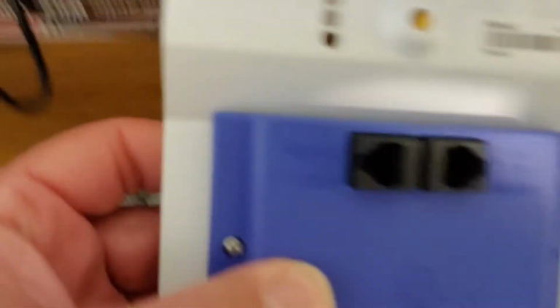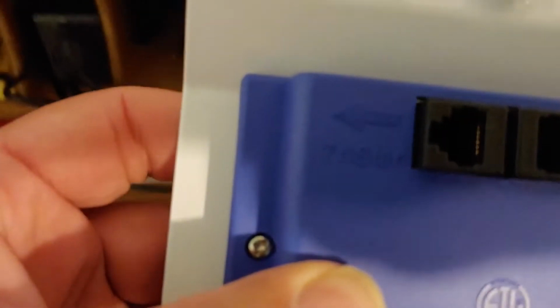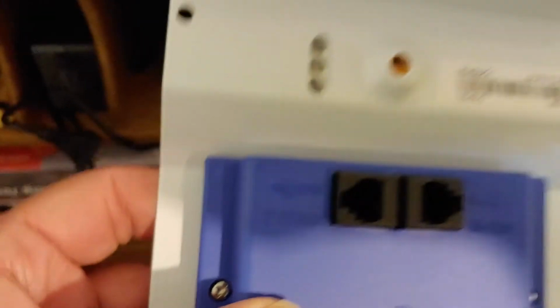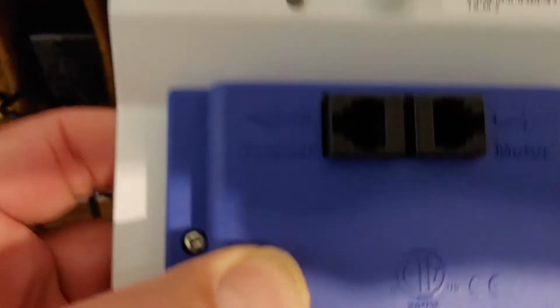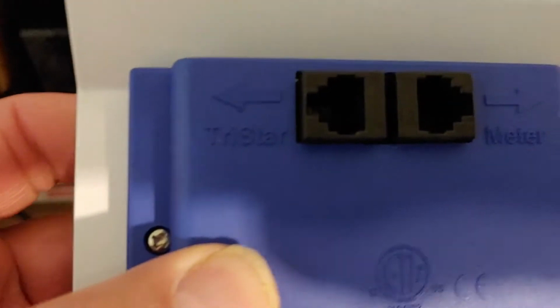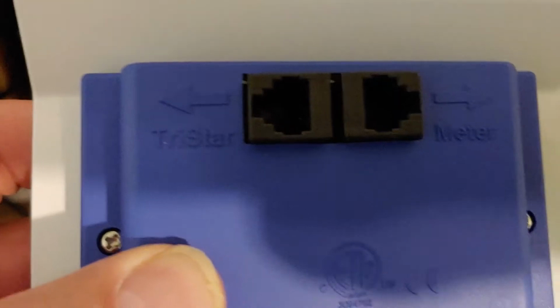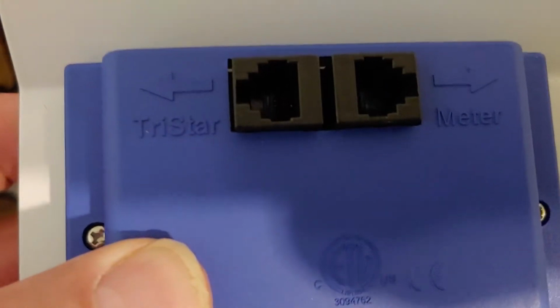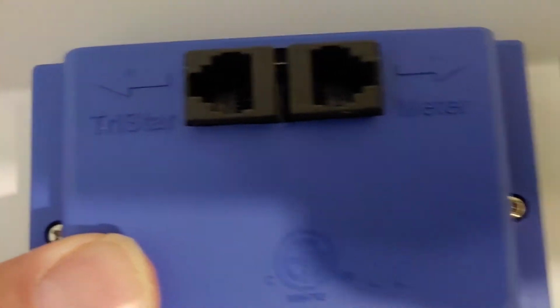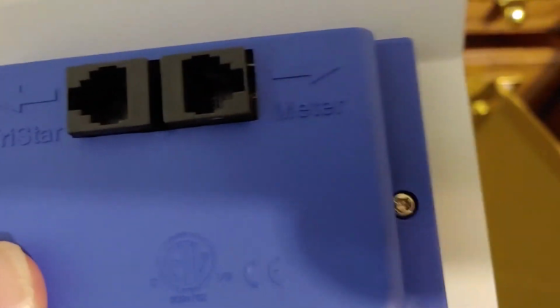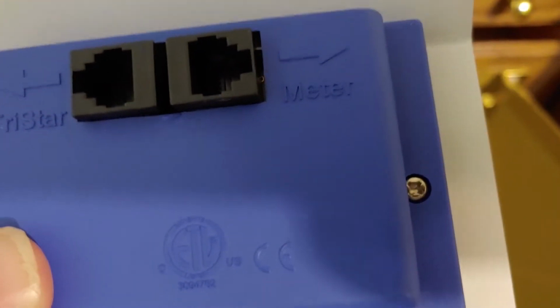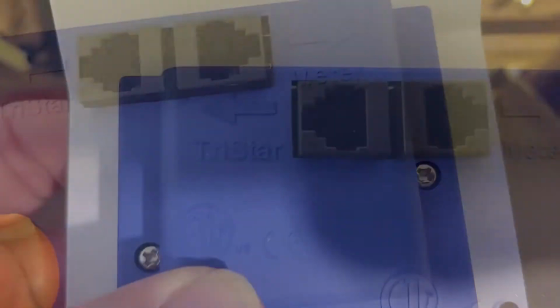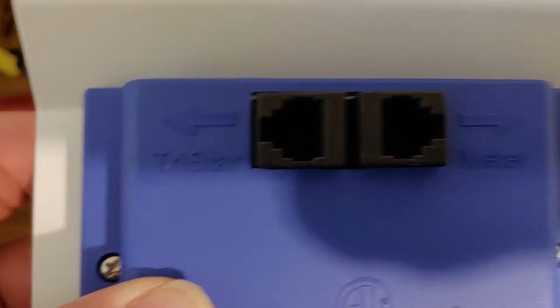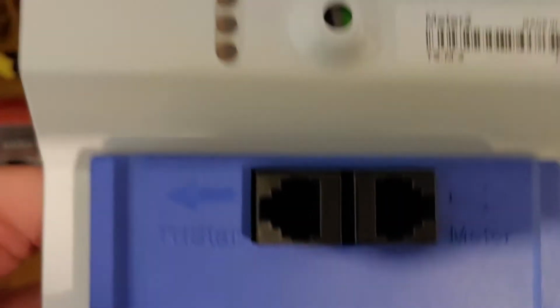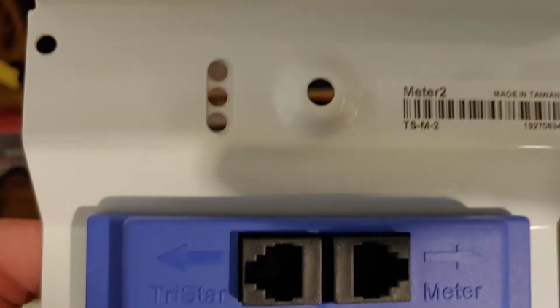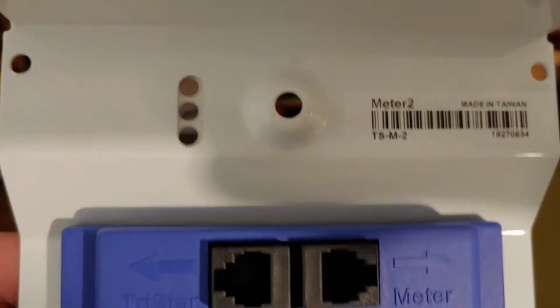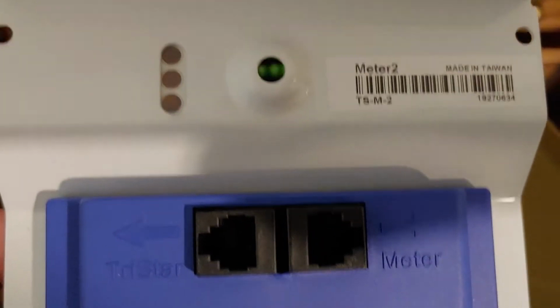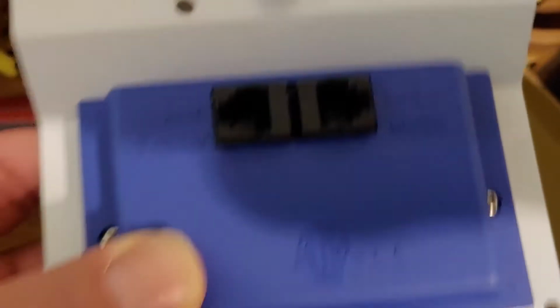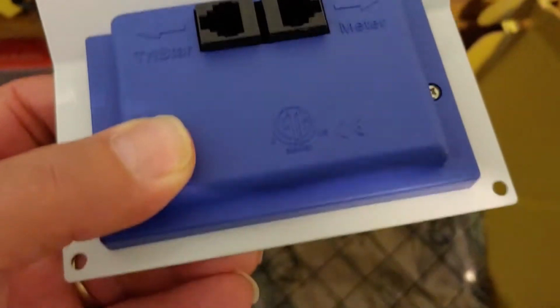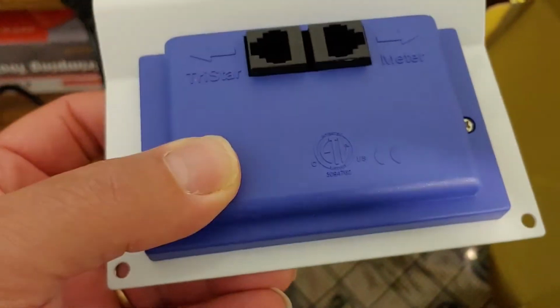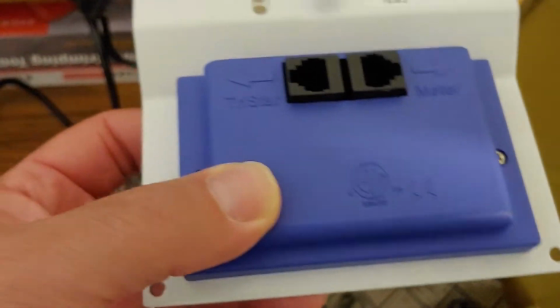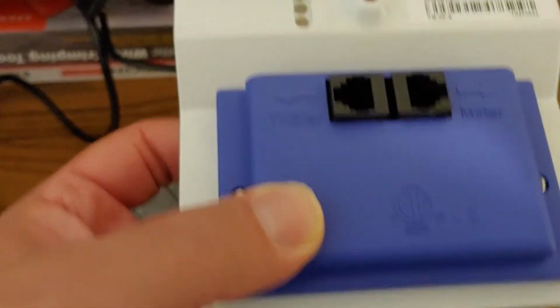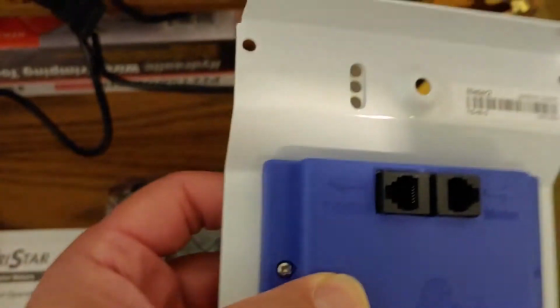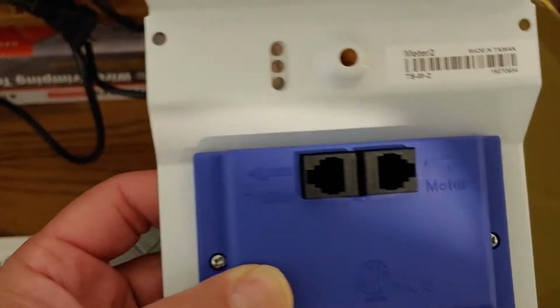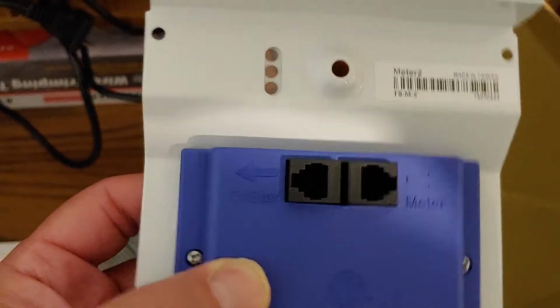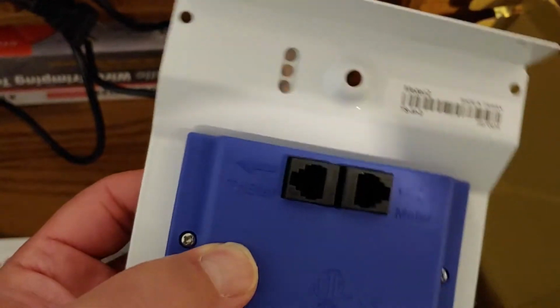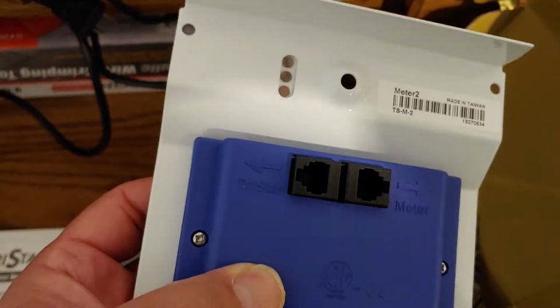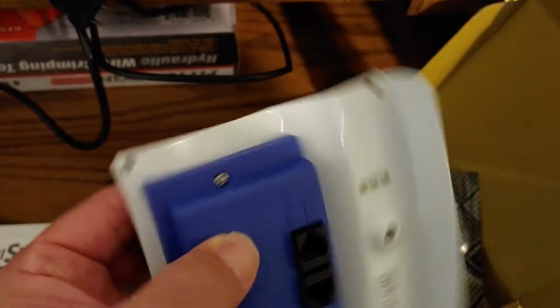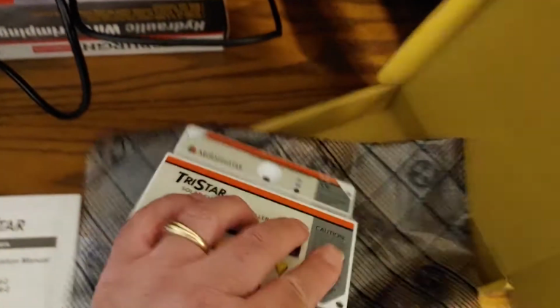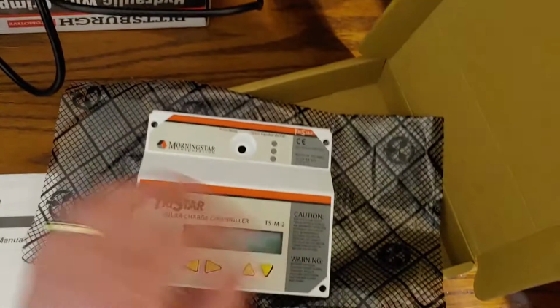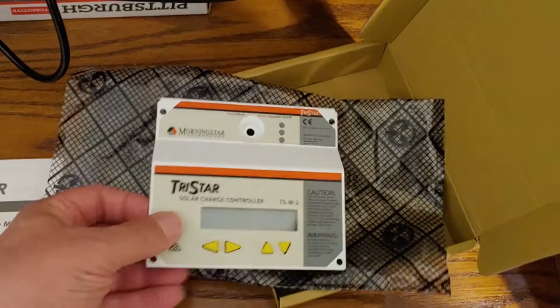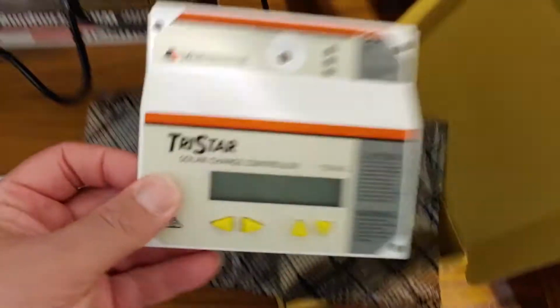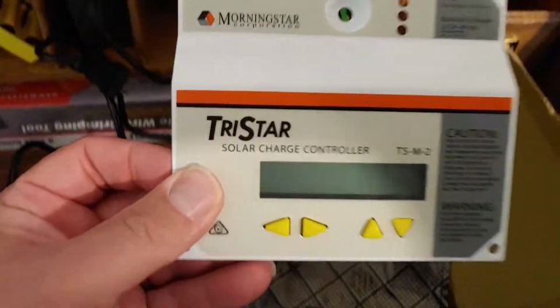Alright, so we'll take a quick look at this. Two TriStar. We'll read the book, see where it actually goes. And I'll show everyone when I actually connect this, and we'll see how well it works.